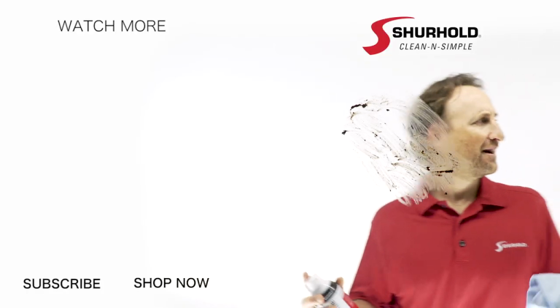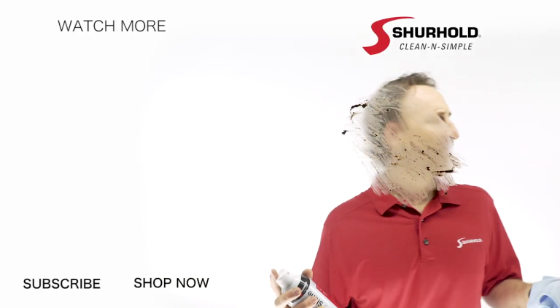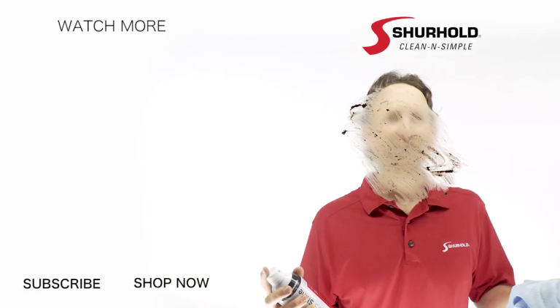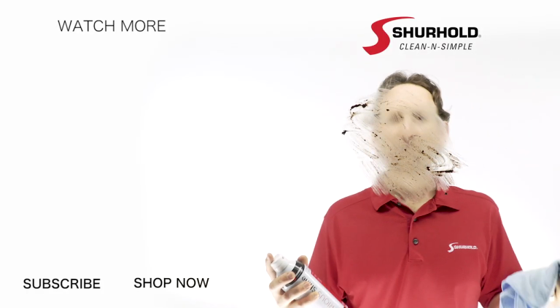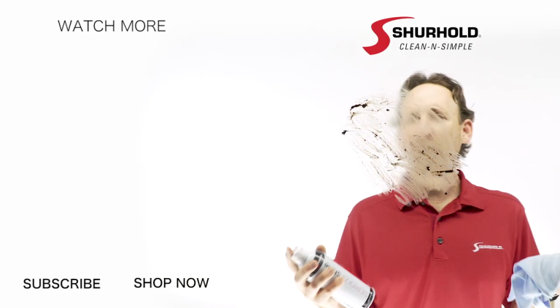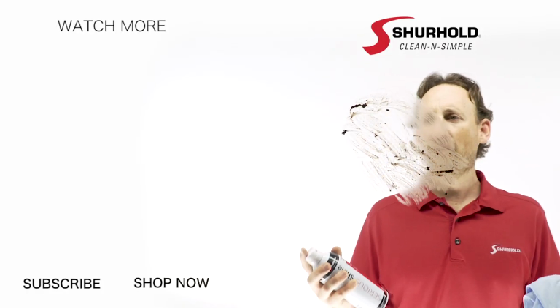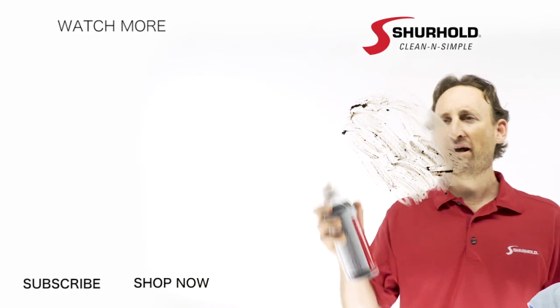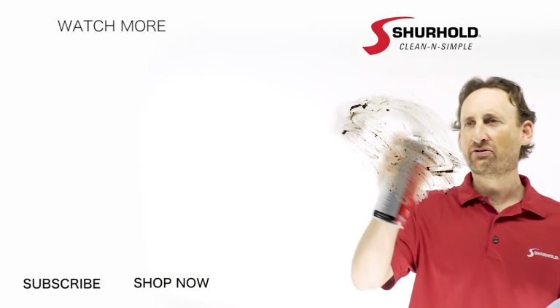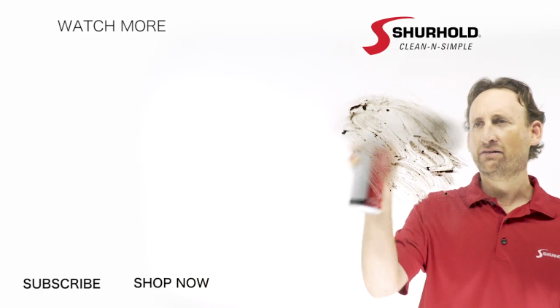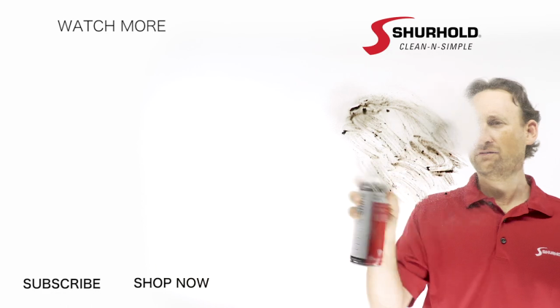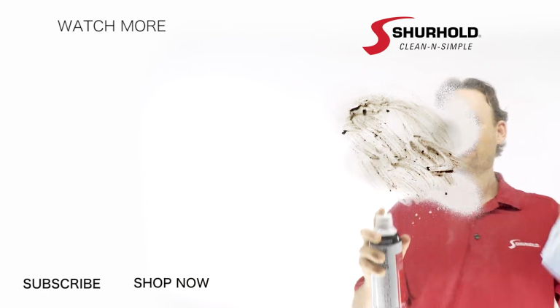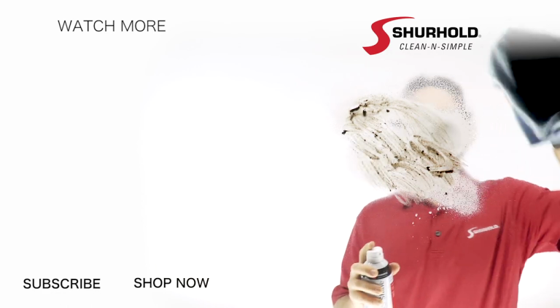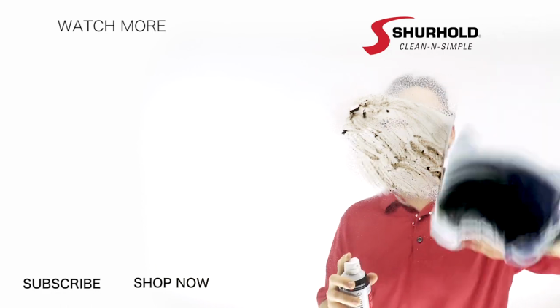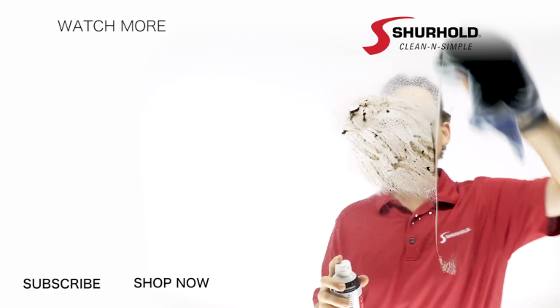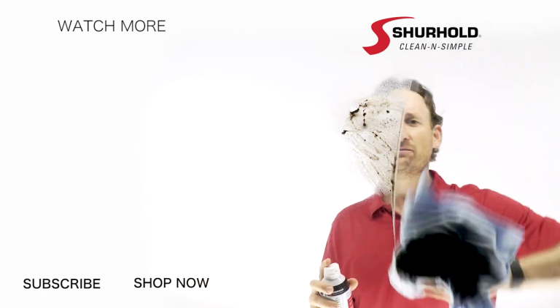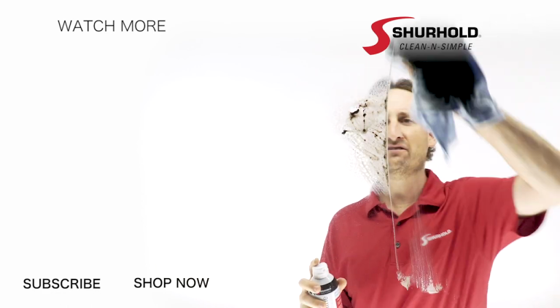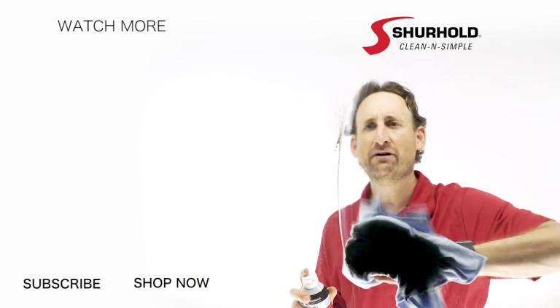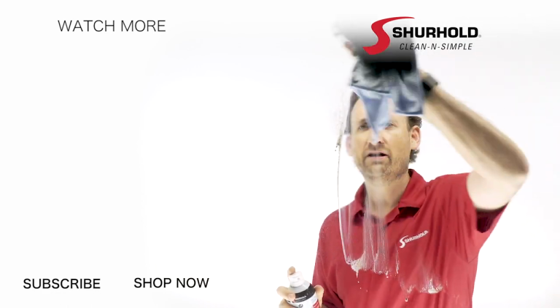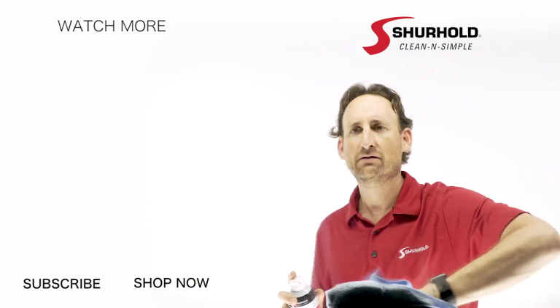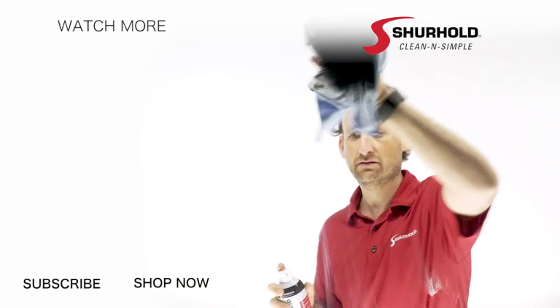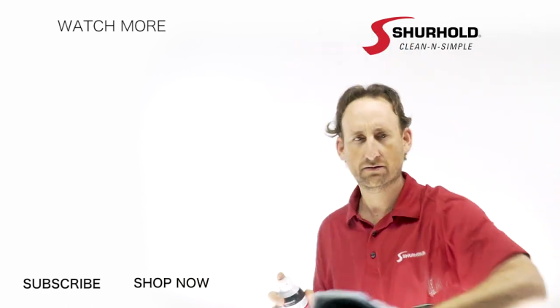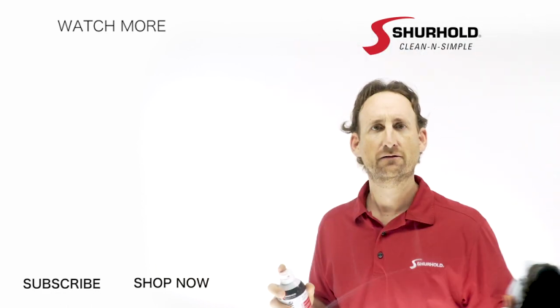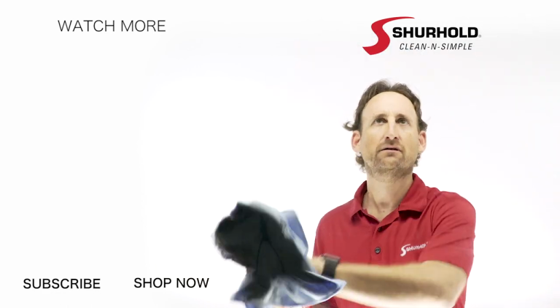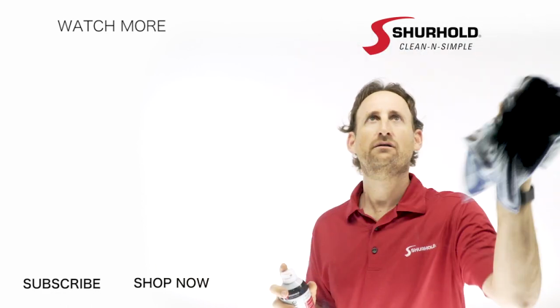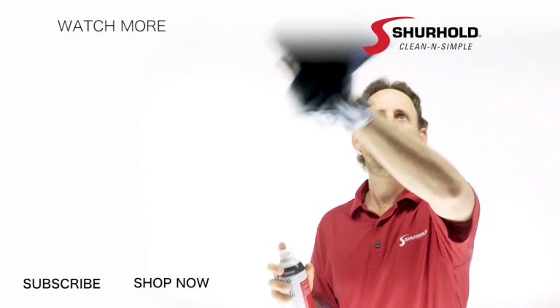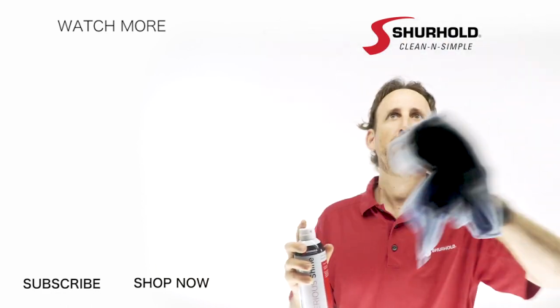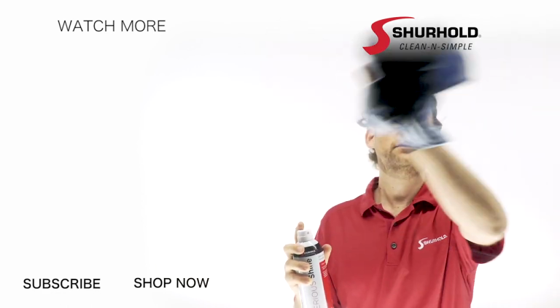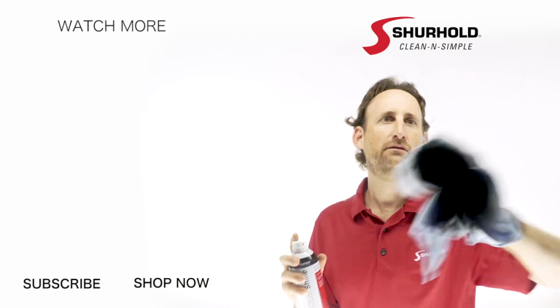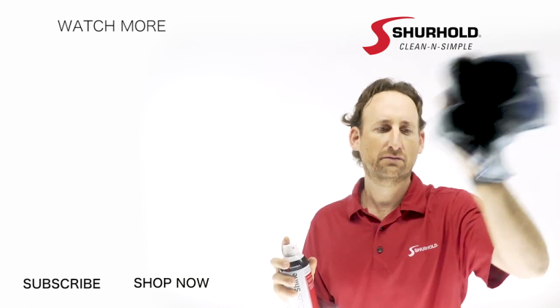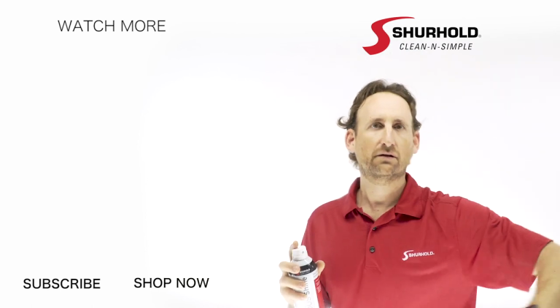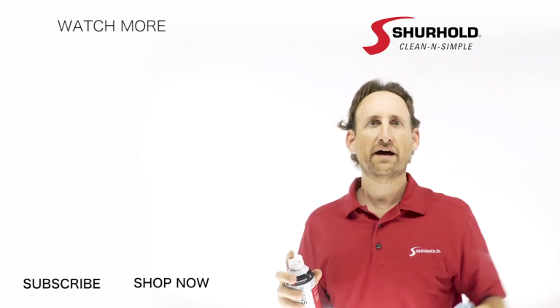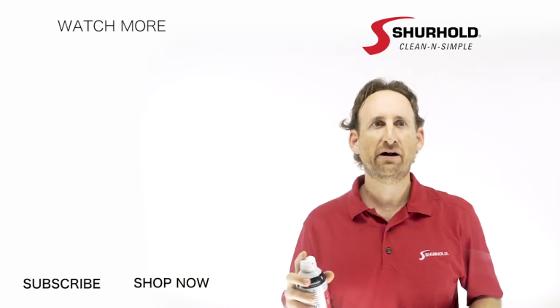Come on guys, who left mud on my end screen? We've got to keep this place clean around here. That's better.